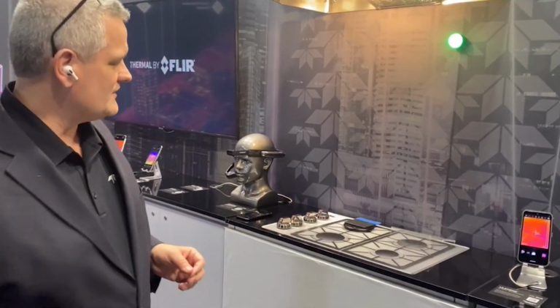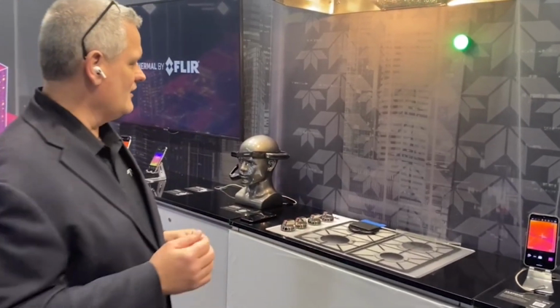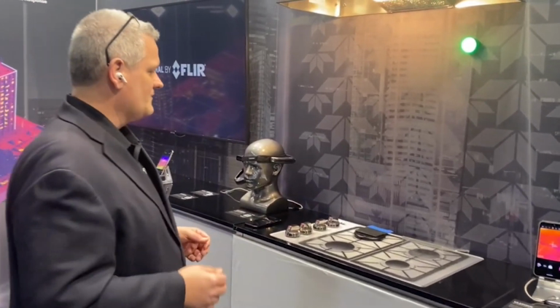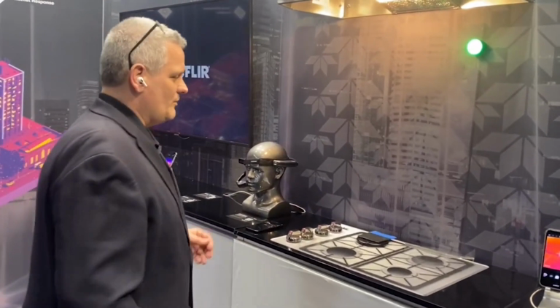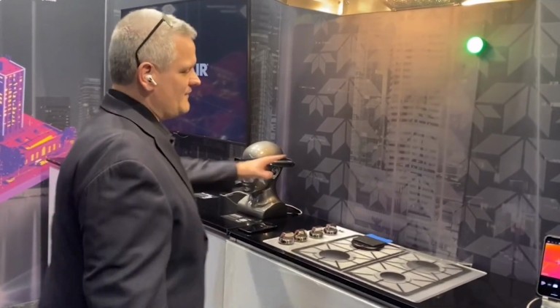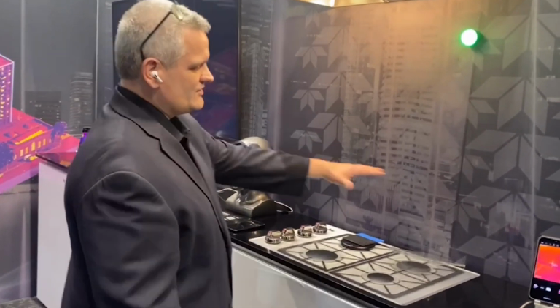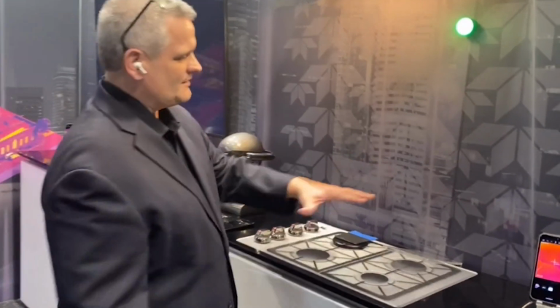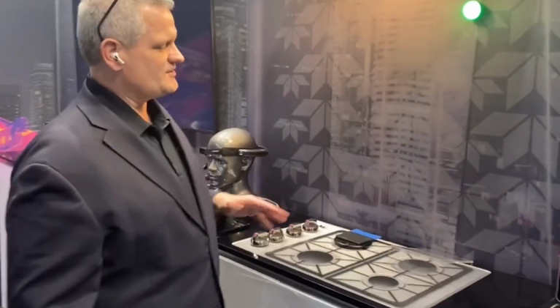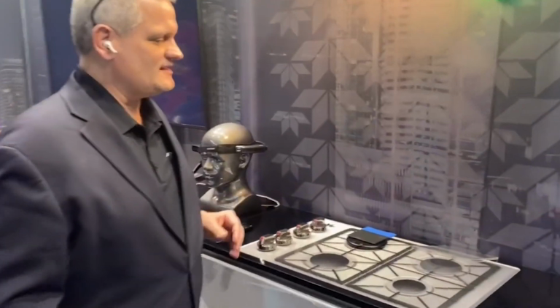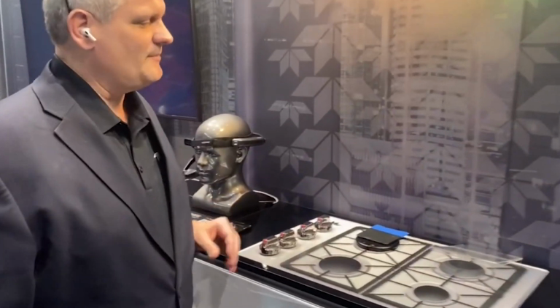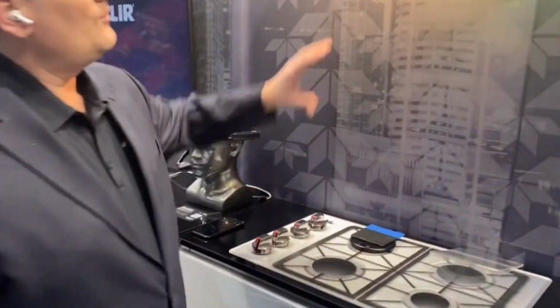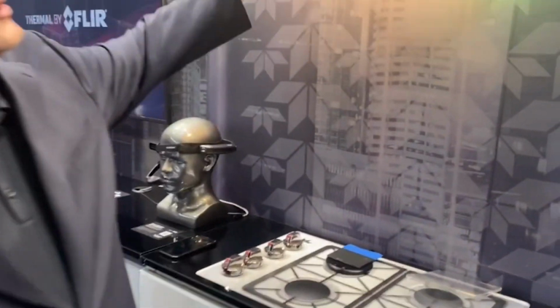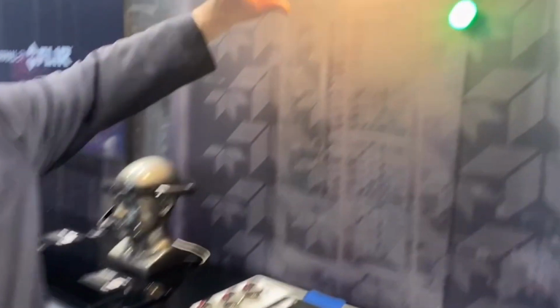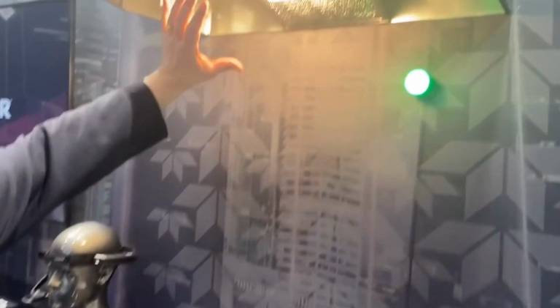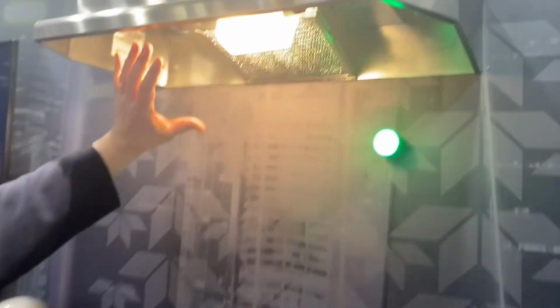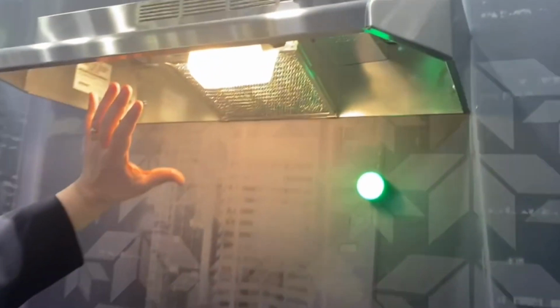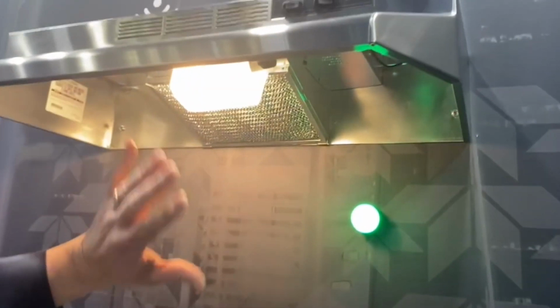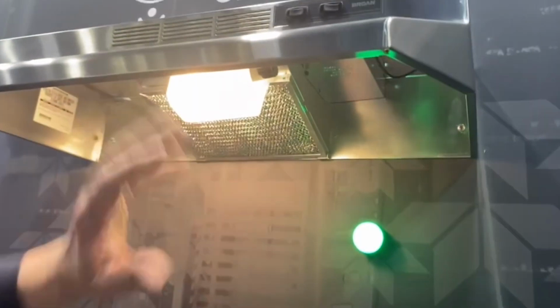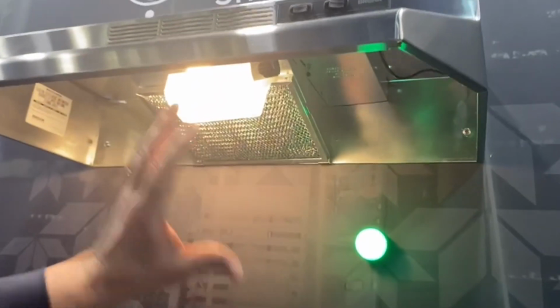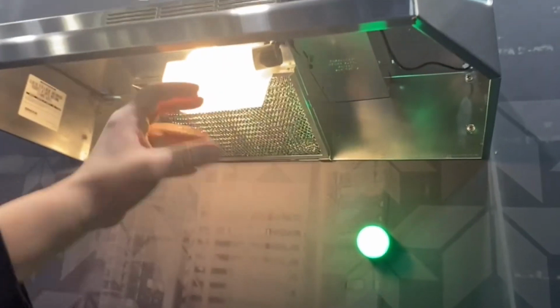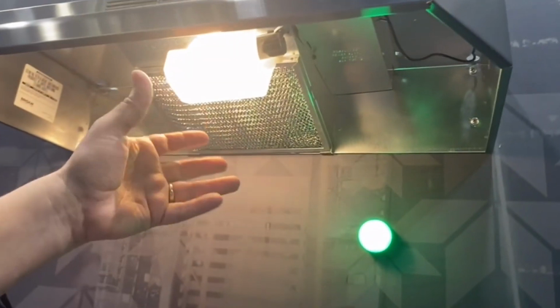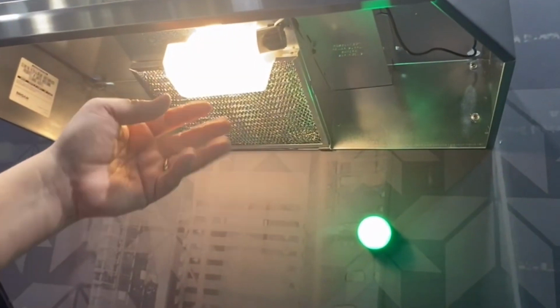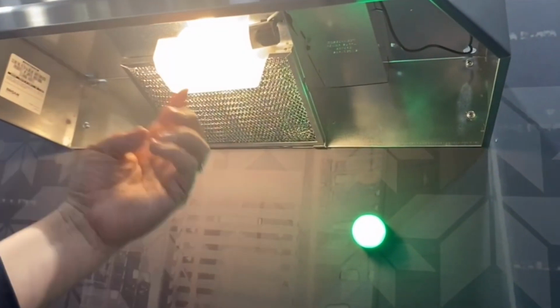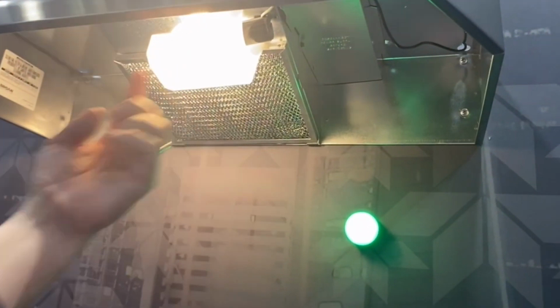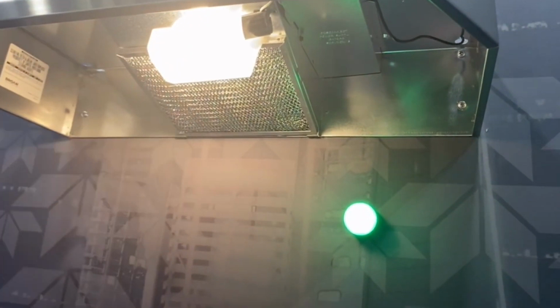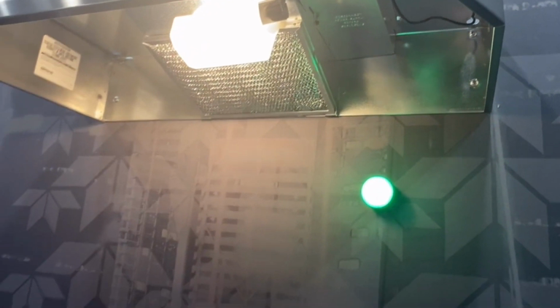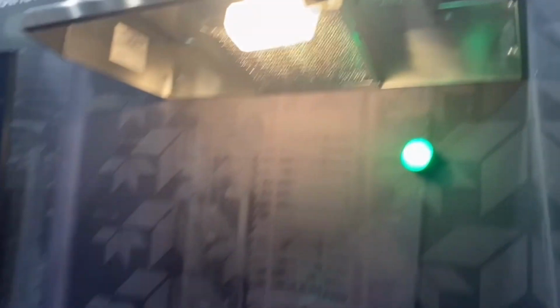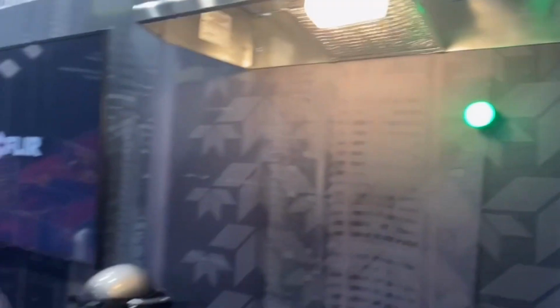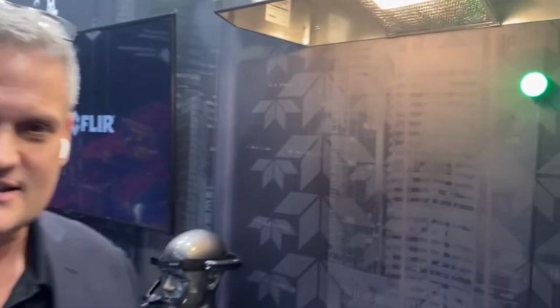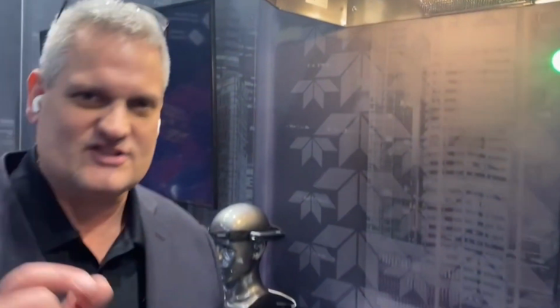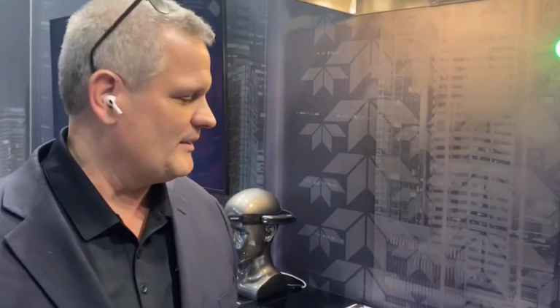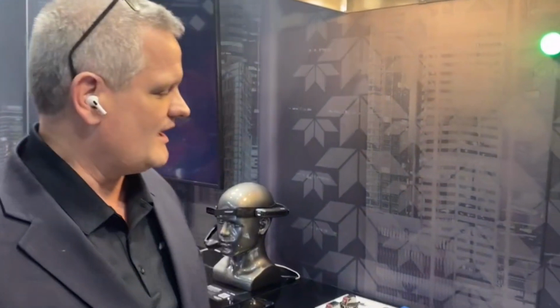What we have here is a simple display setup. We actually have a thermal imaging camera in the hood — you don't need to zoom in — it's hidden up there. You can't see it because it's such a small micro cam.